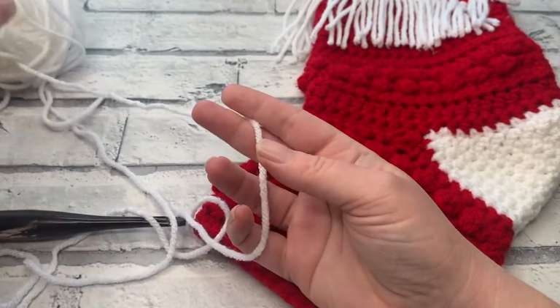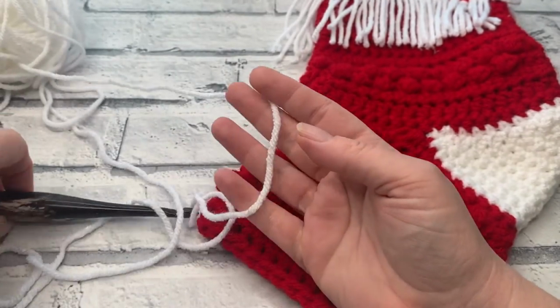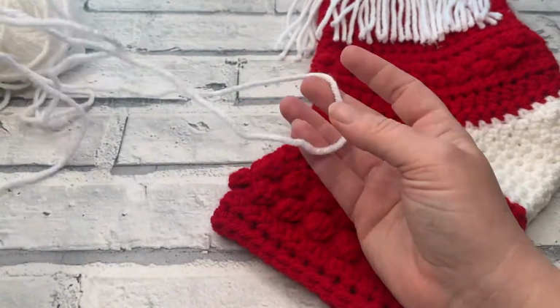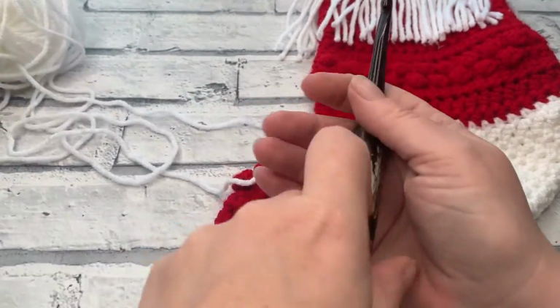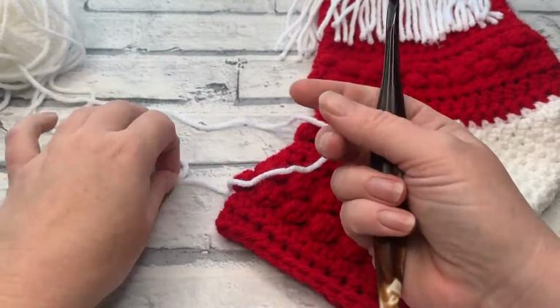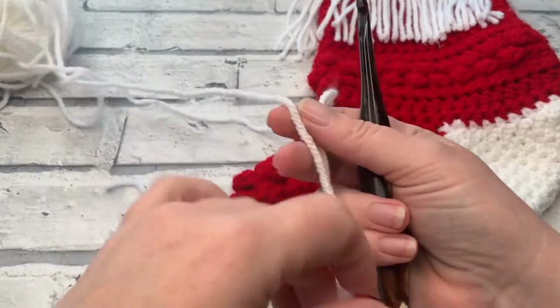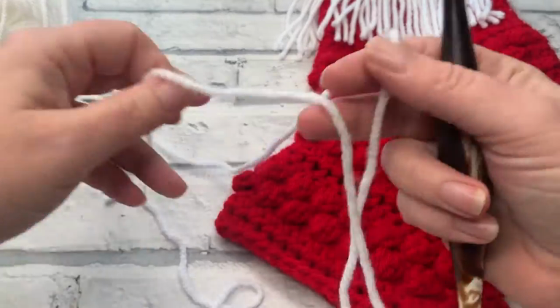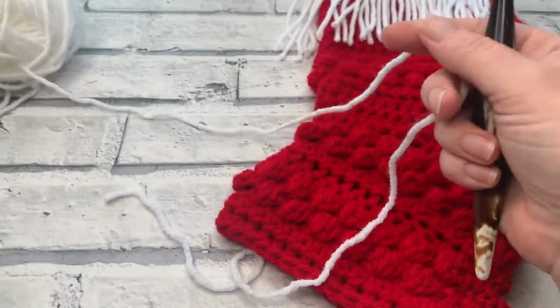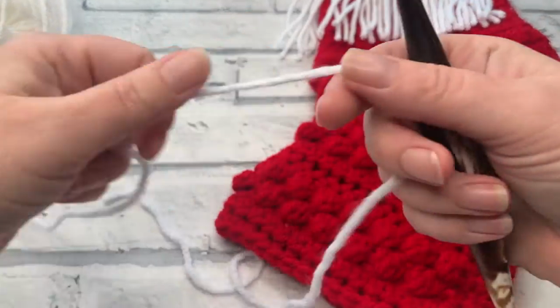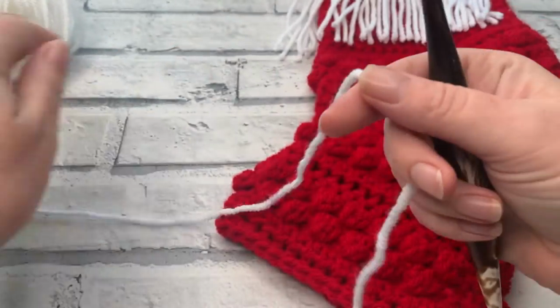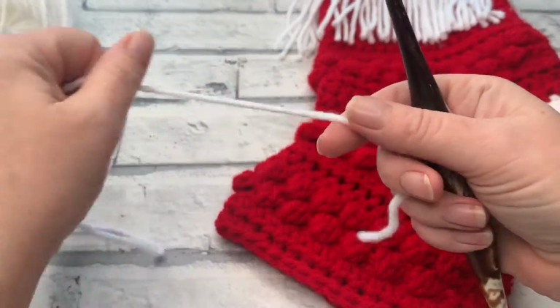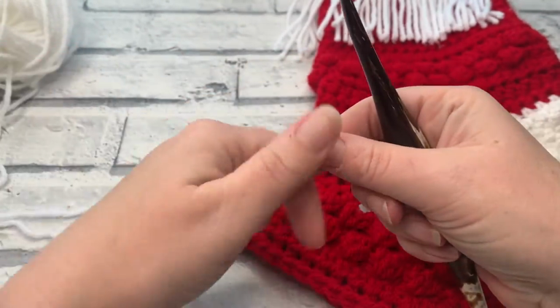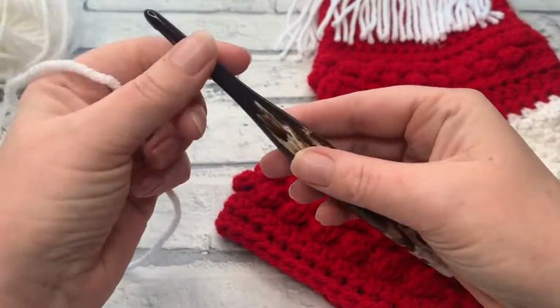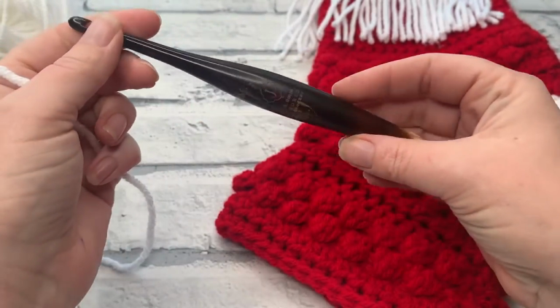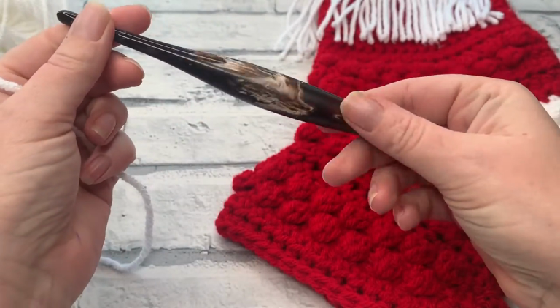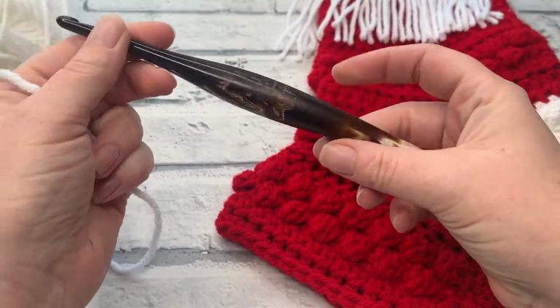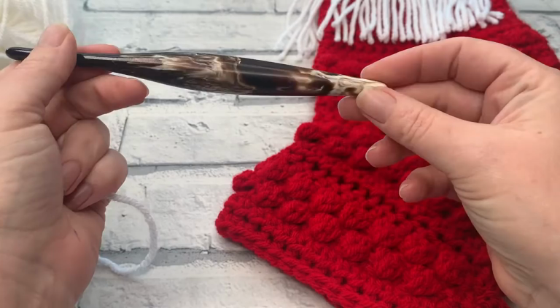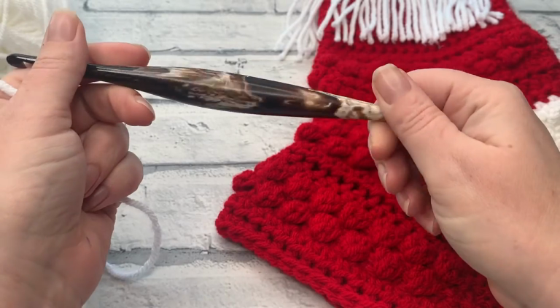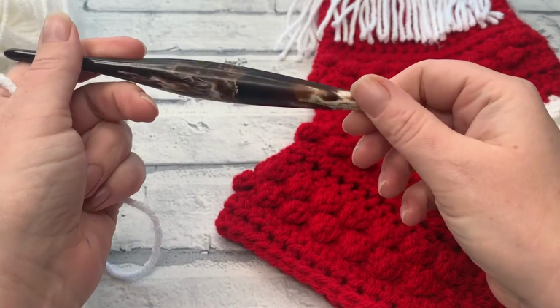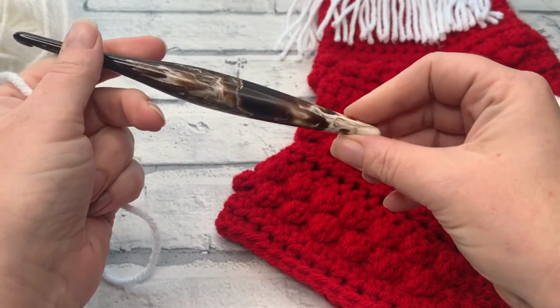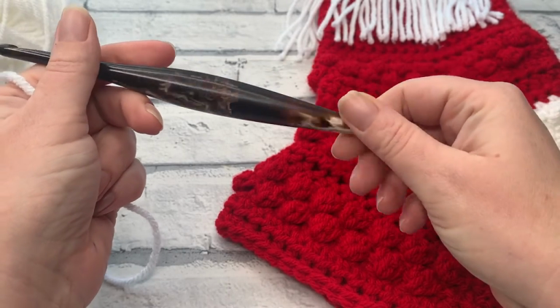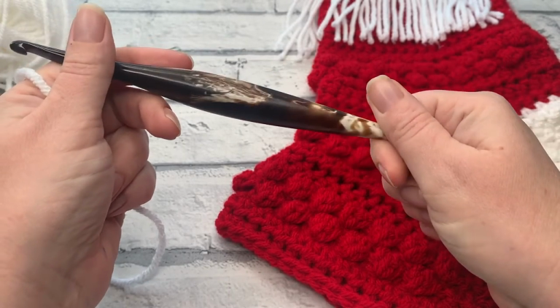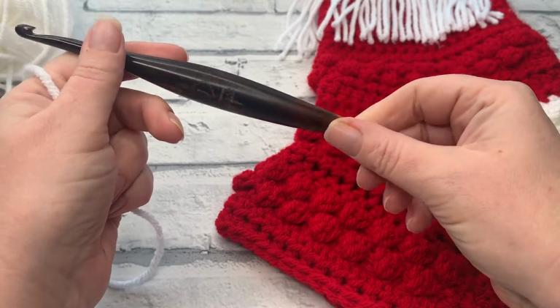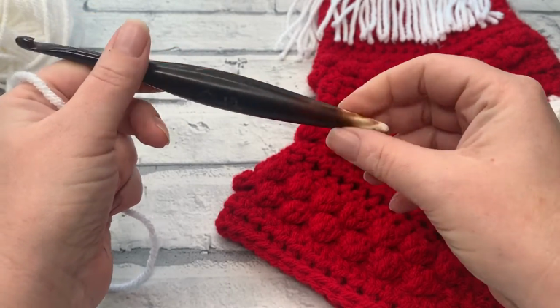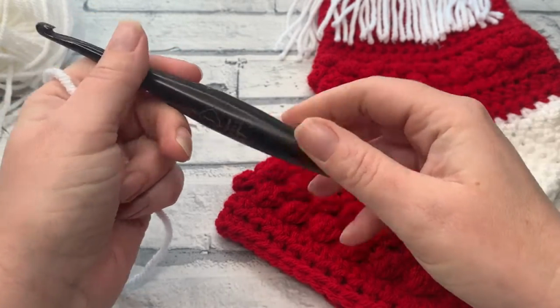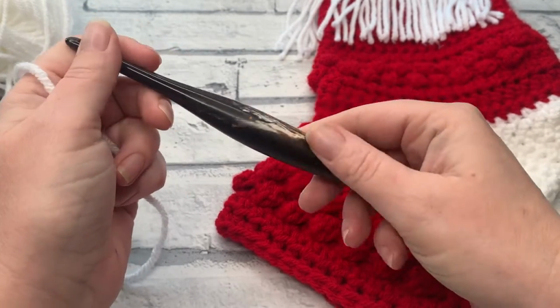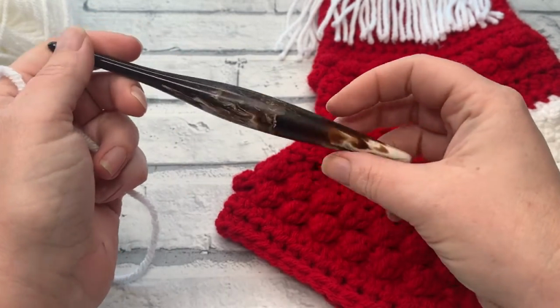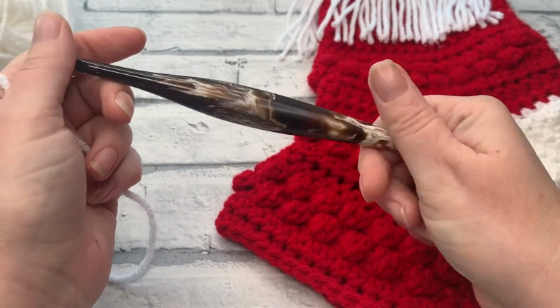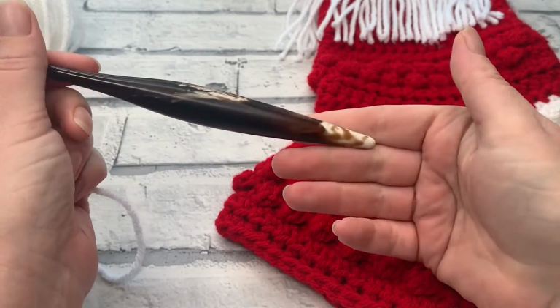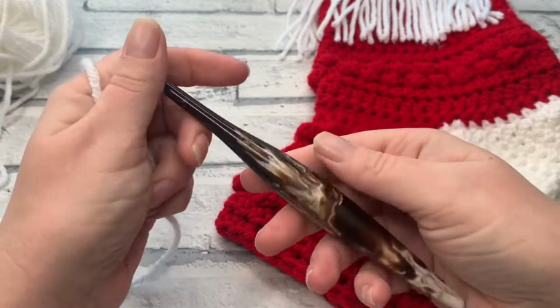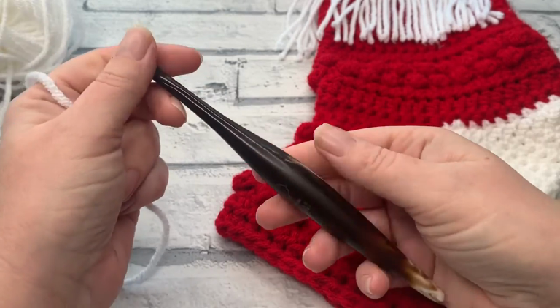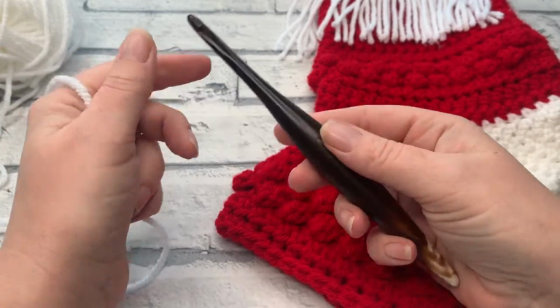I've got my 6mm Furls crochet hook — this is a resin streamline hook from Furls and it's my absolute favourite. The cafe cram colourway, I think it's called, has now been discontinued, which is such a shame. It's one of my favourite hooks, mainly because I love coffee.